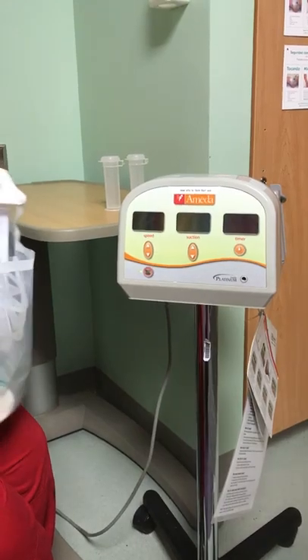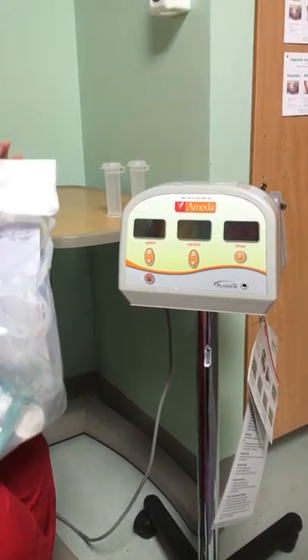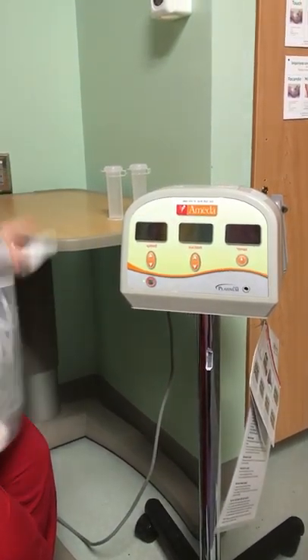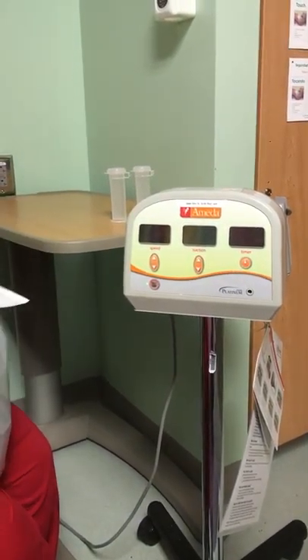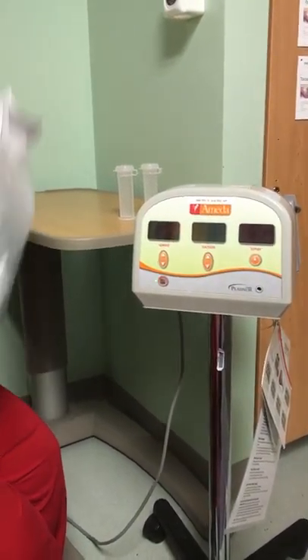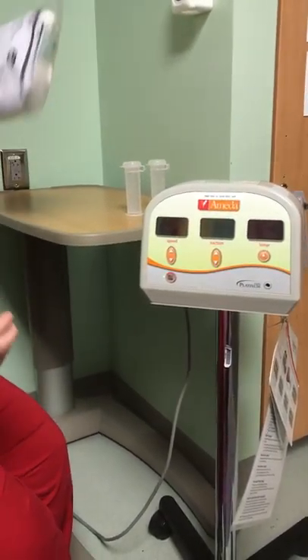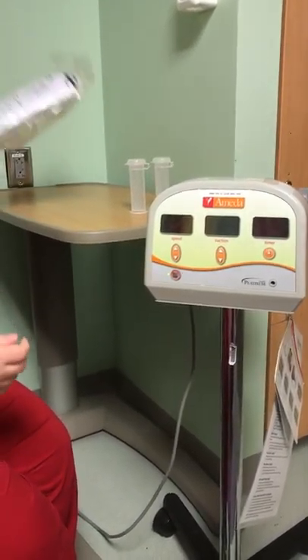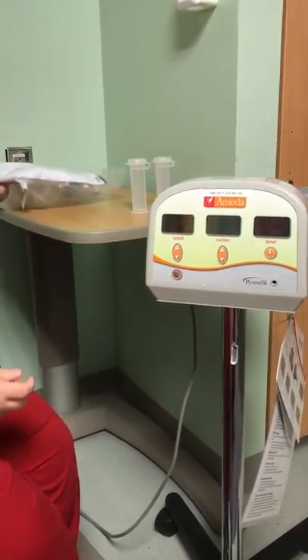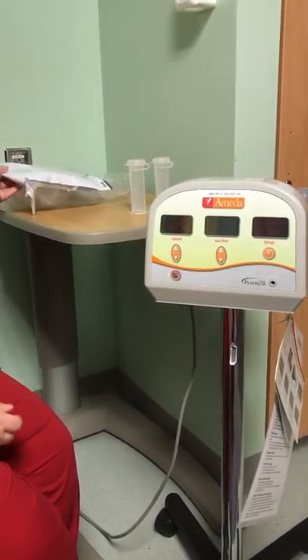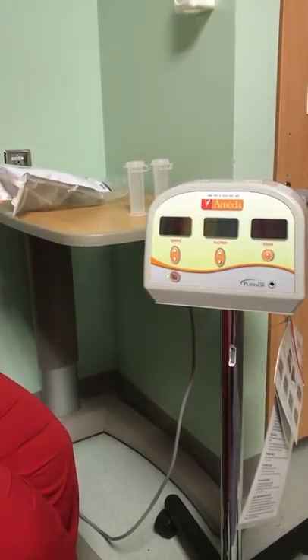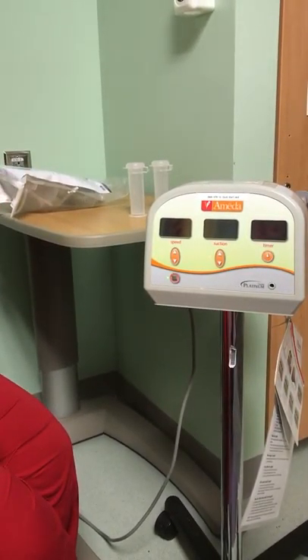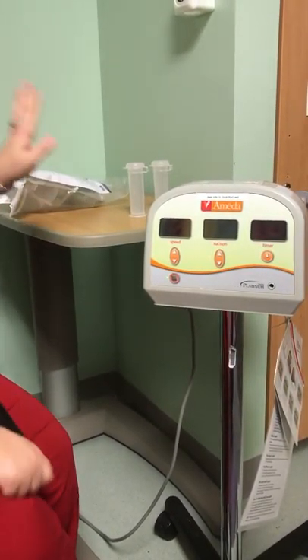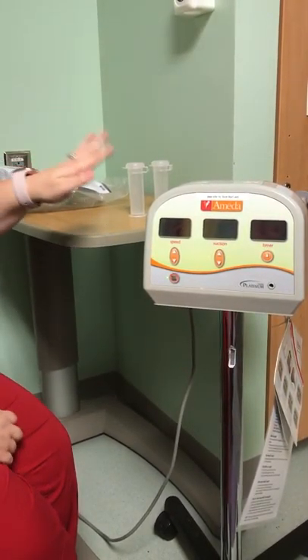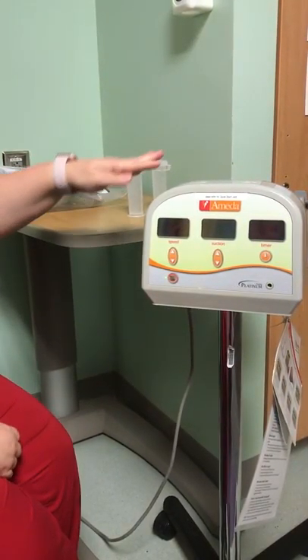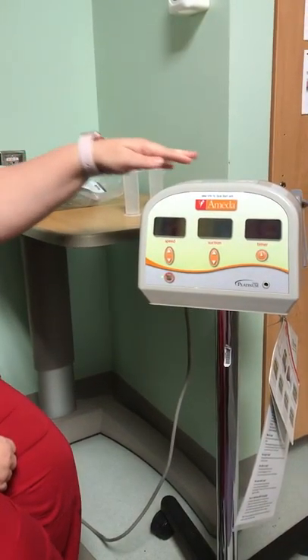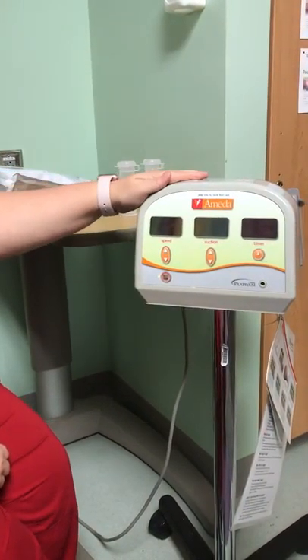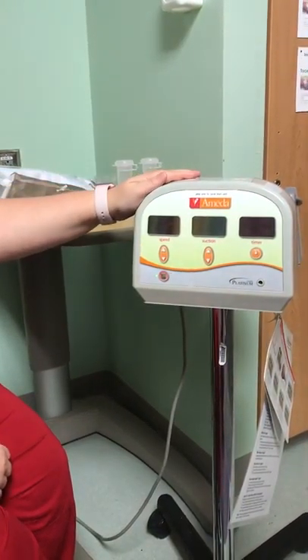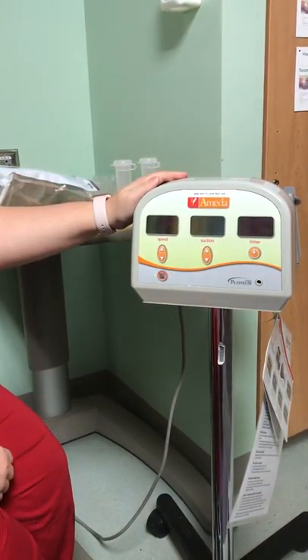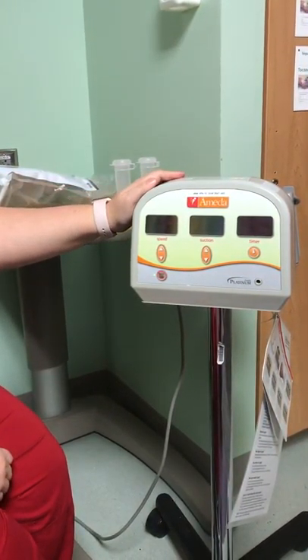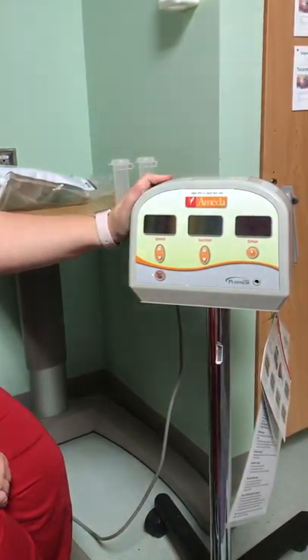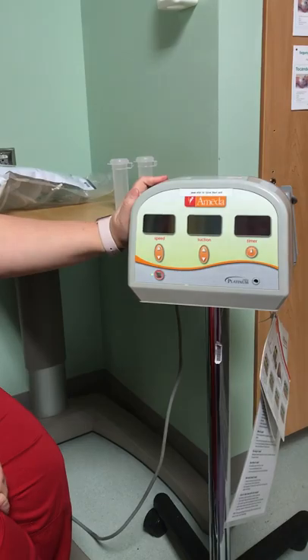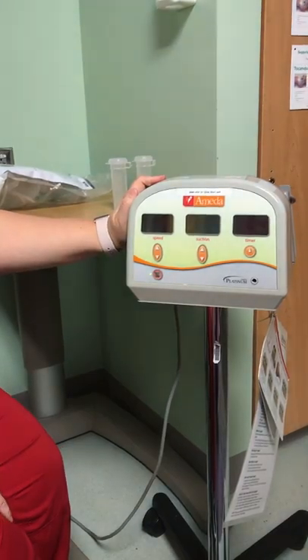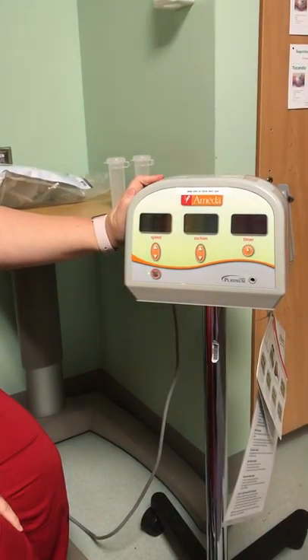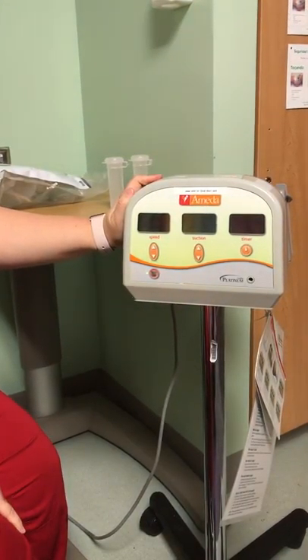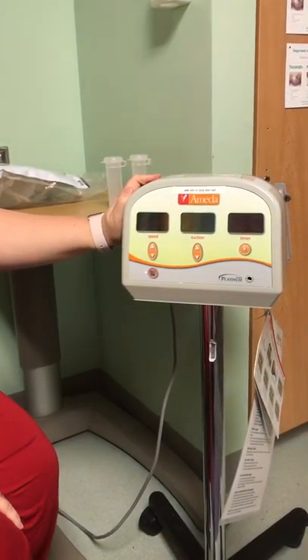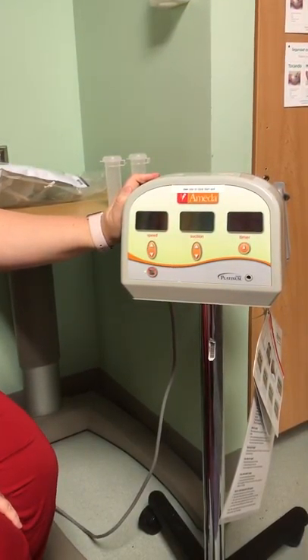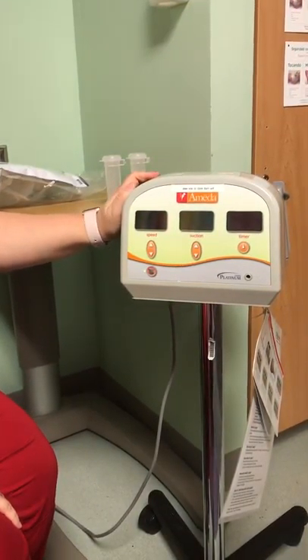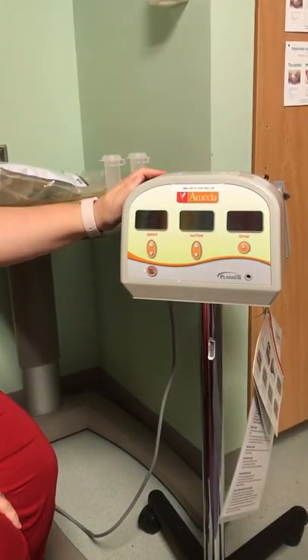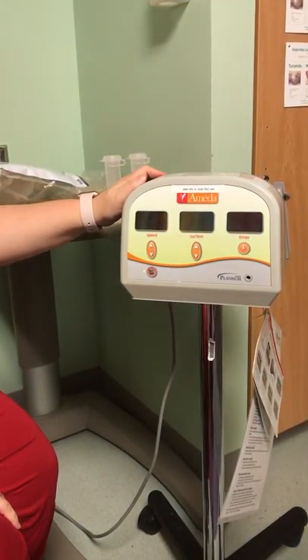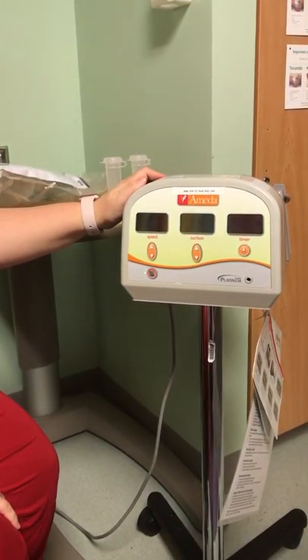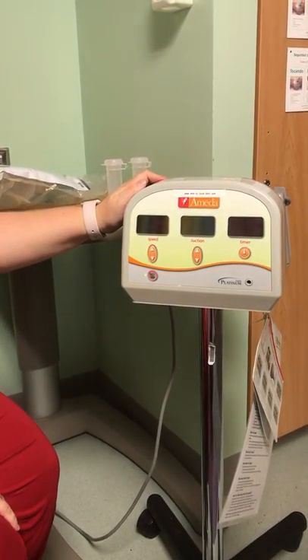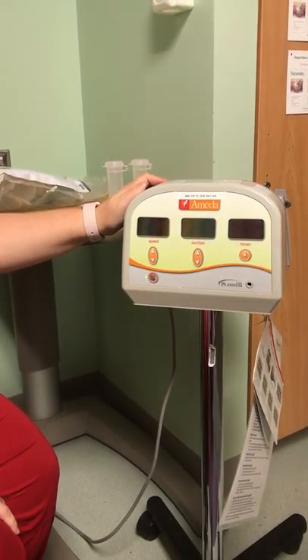We are going to review how to use the Ameda Platinum Breast Pump. It's one of the two Ameda breast pumps that we have in the Choa system.